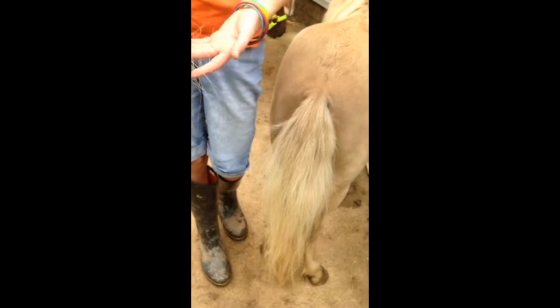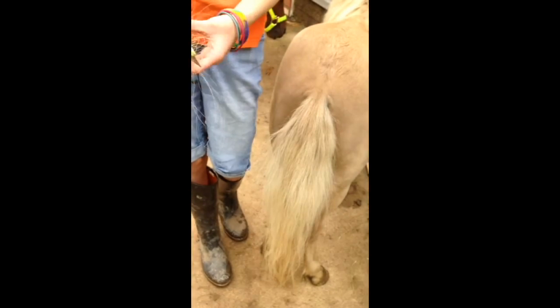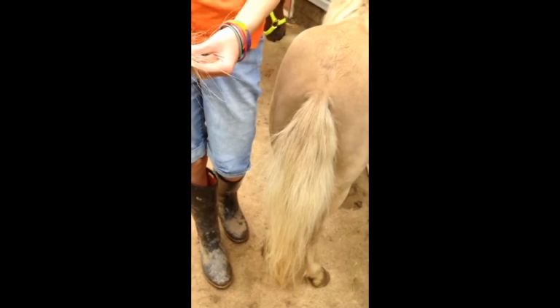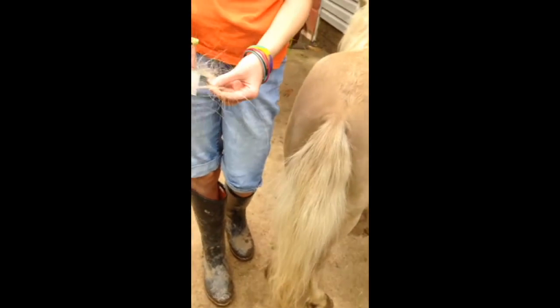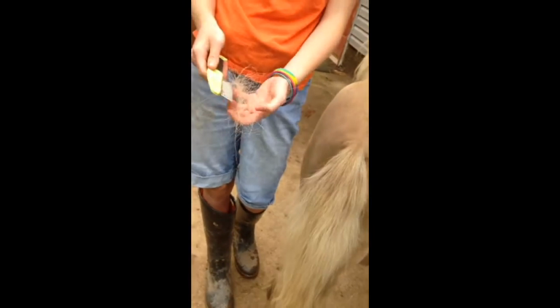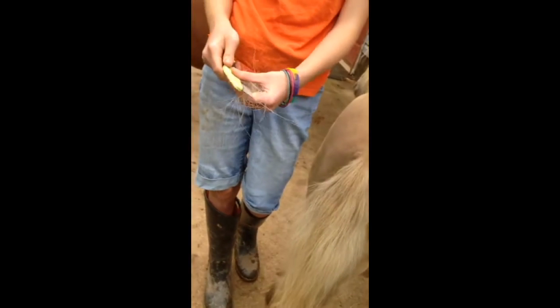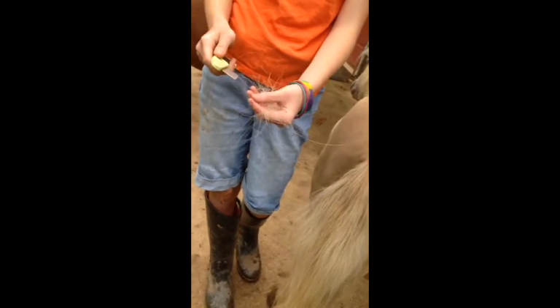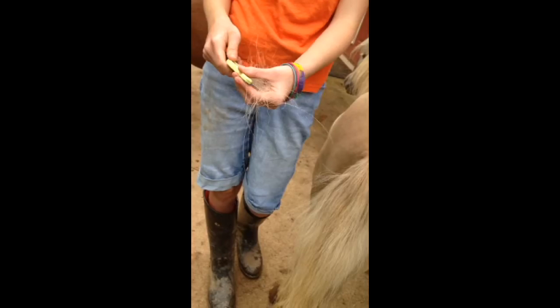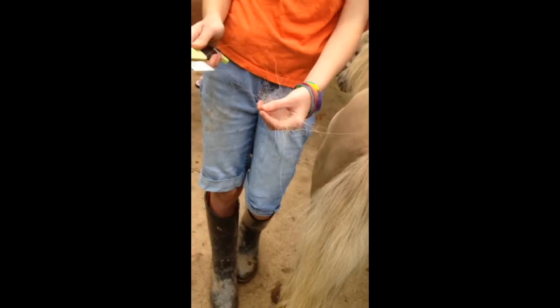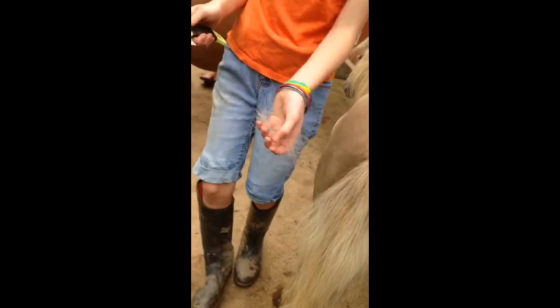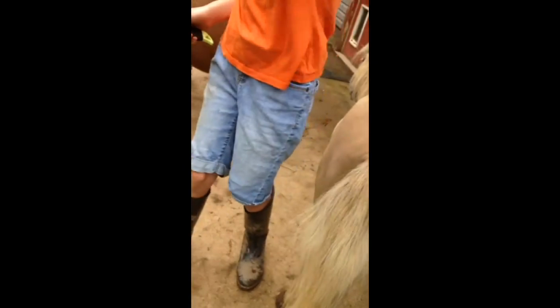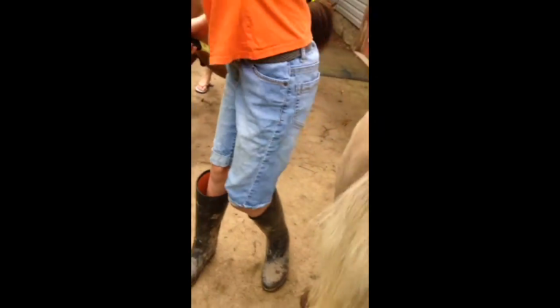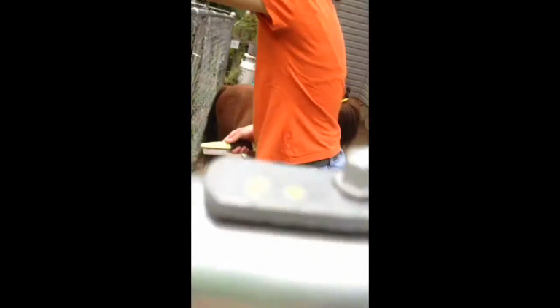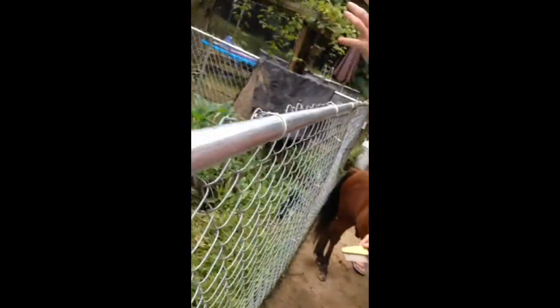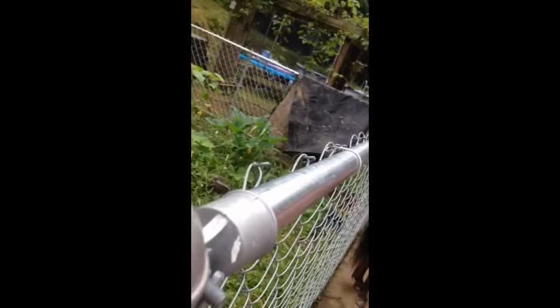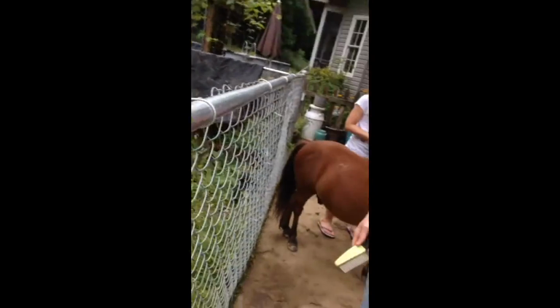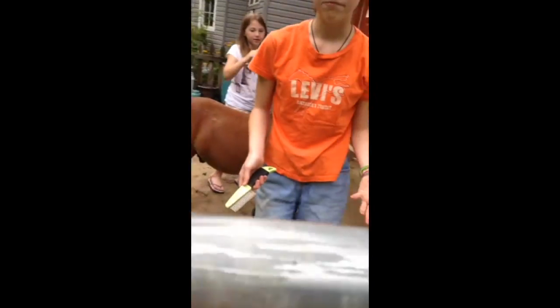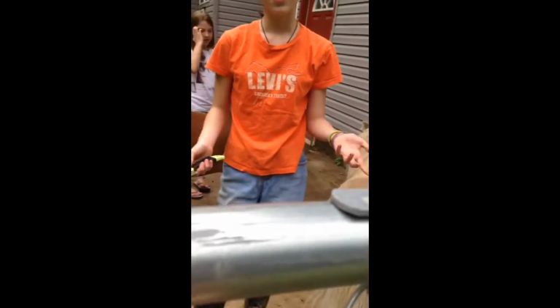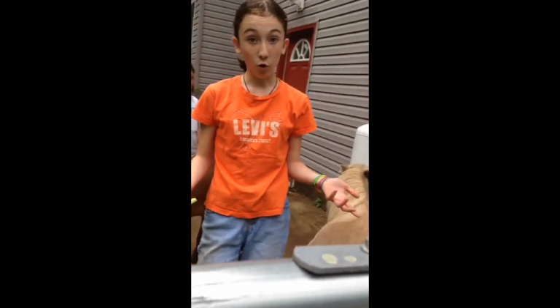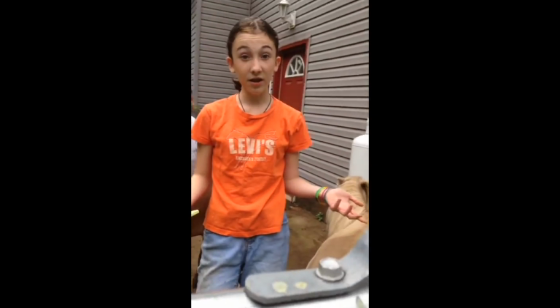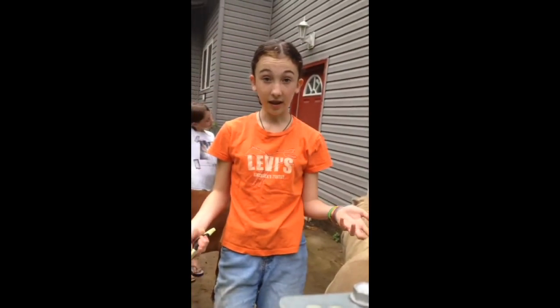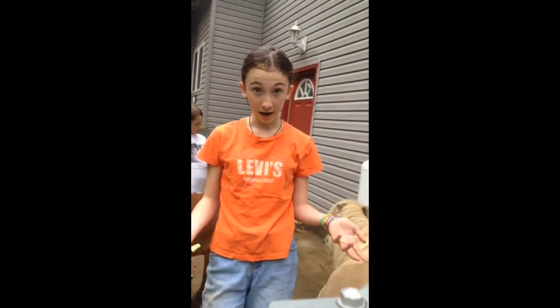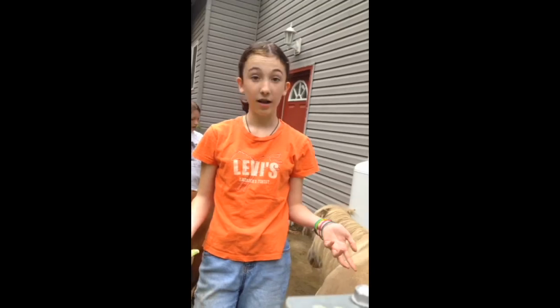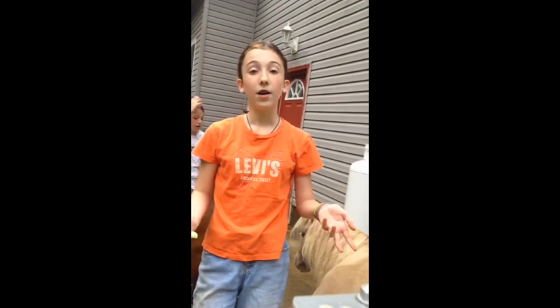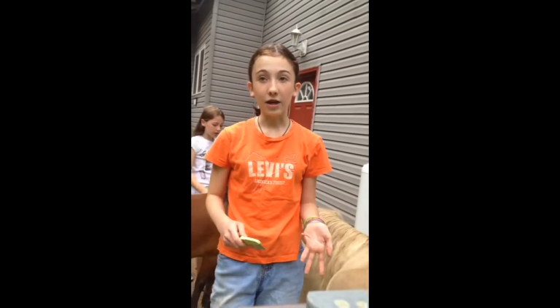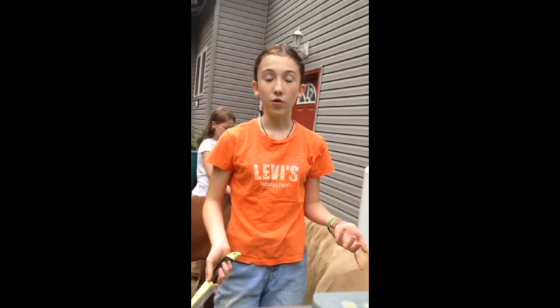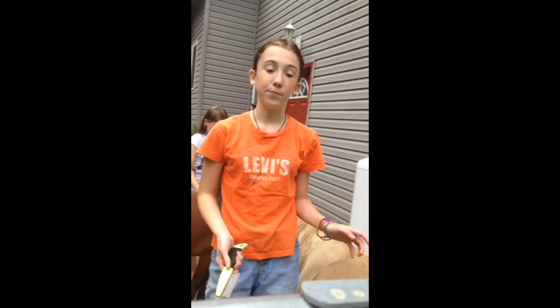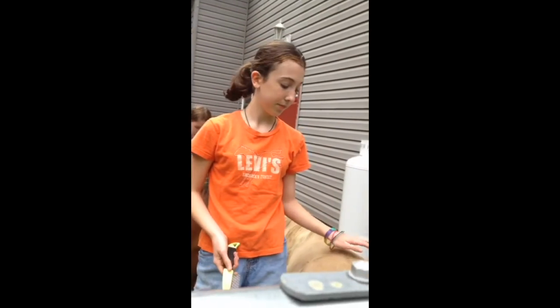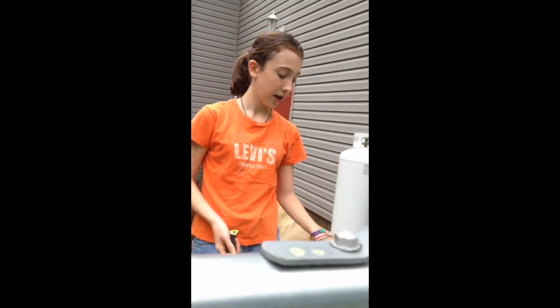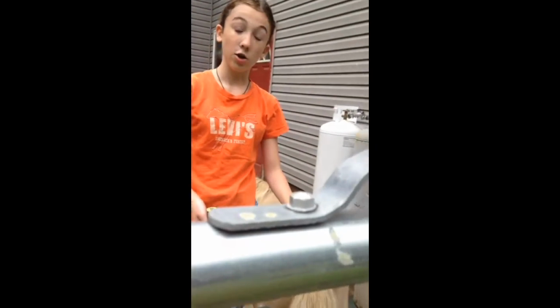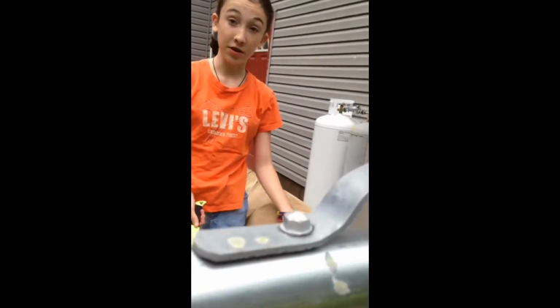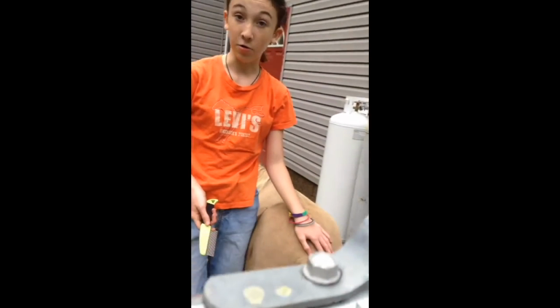The comb will get full of hair too, so you're just going to pull it out and toss it away so the horses can't get it. Because if the horses eat the hair, they can choke on it, and nobody wants a dead horse.